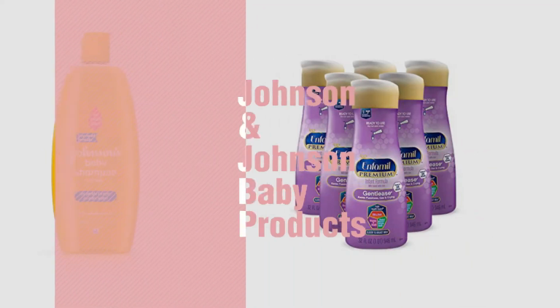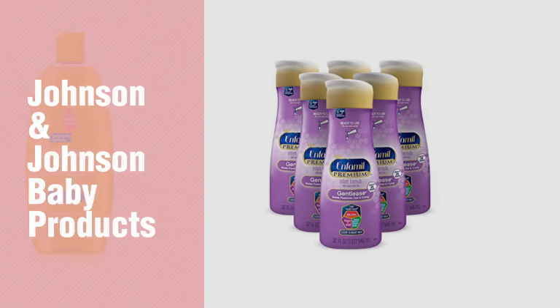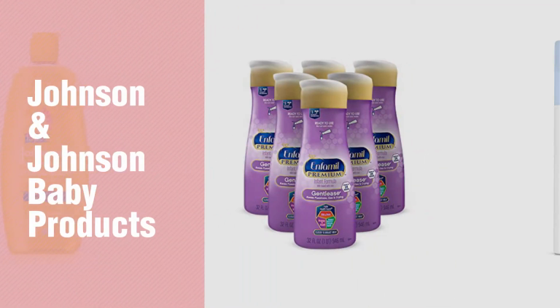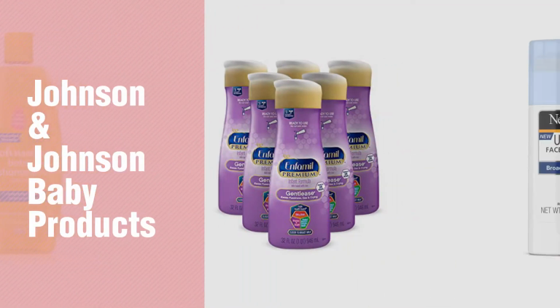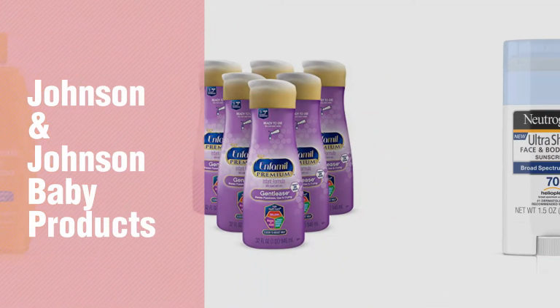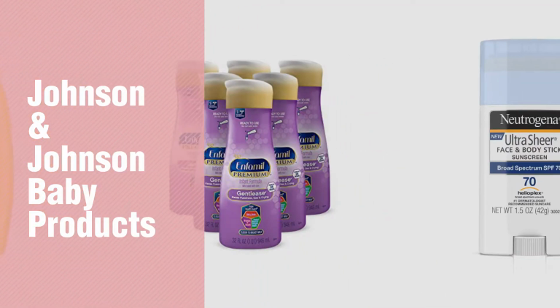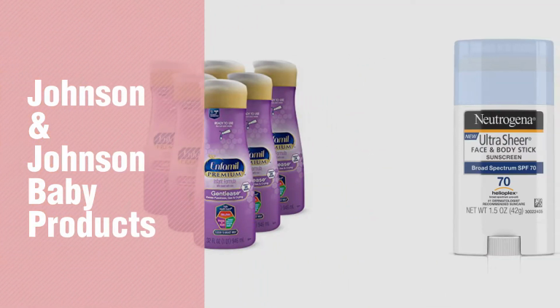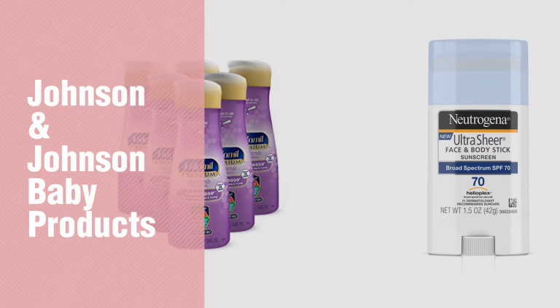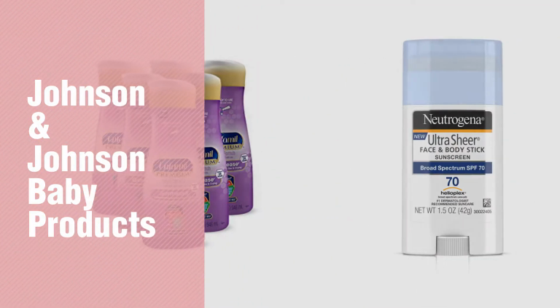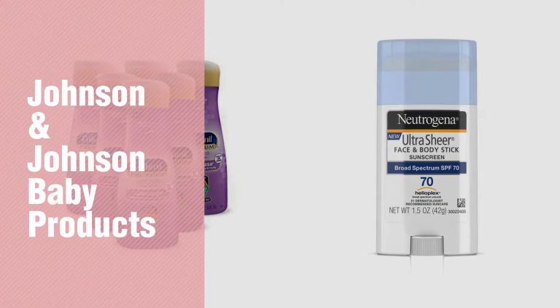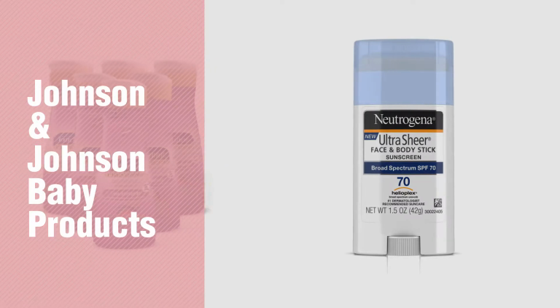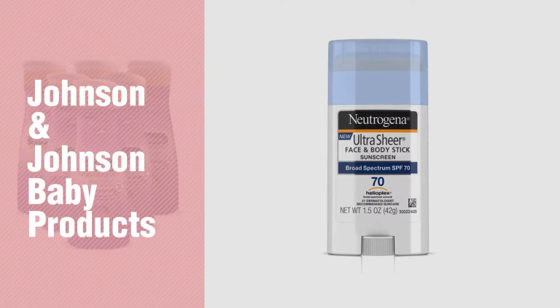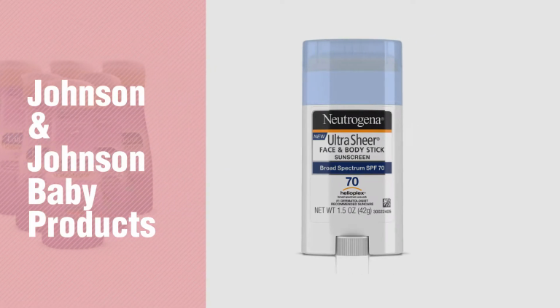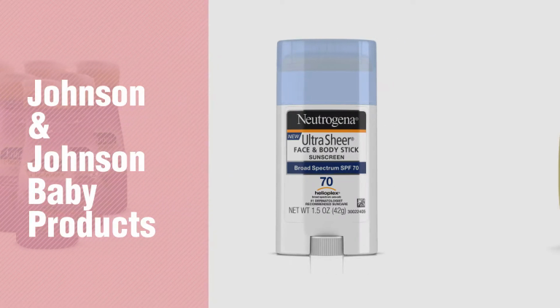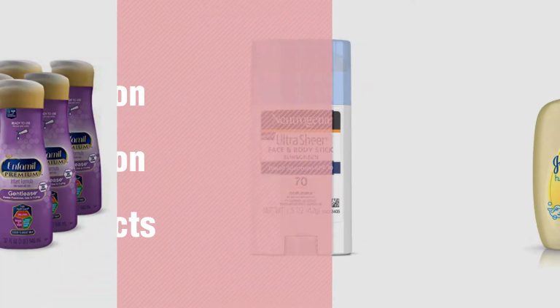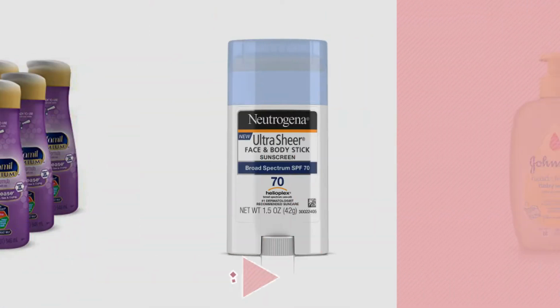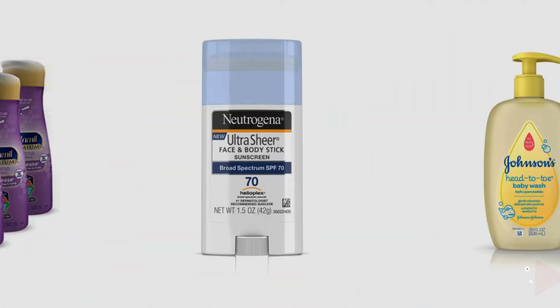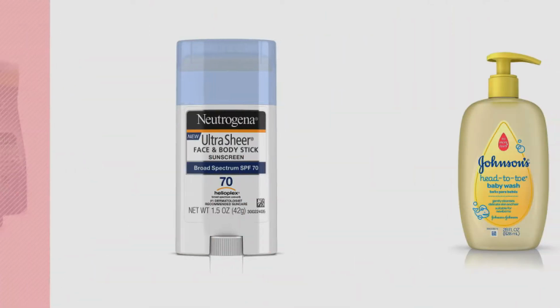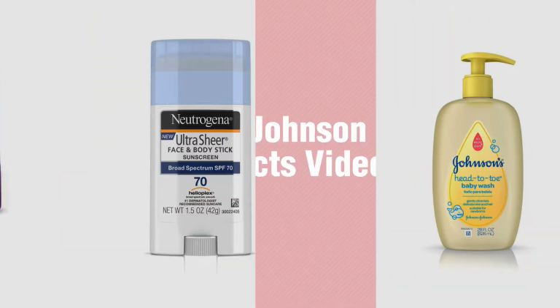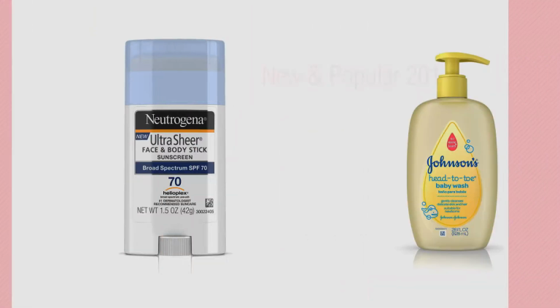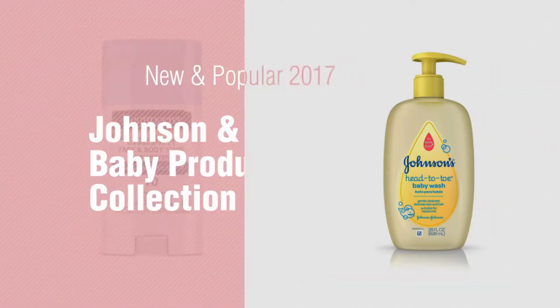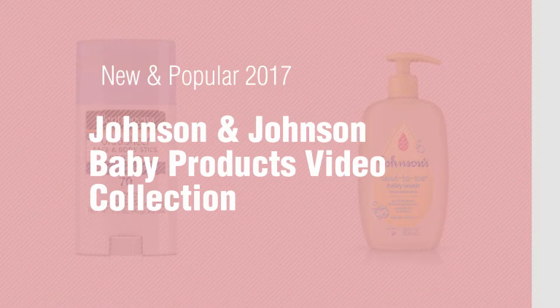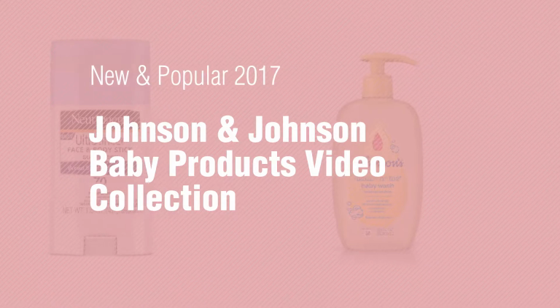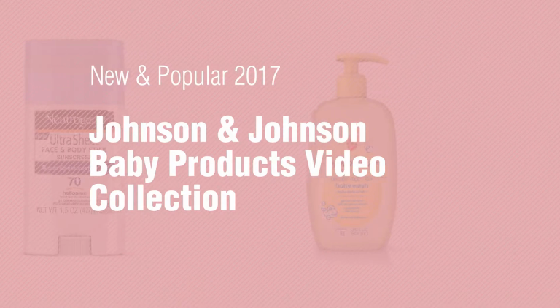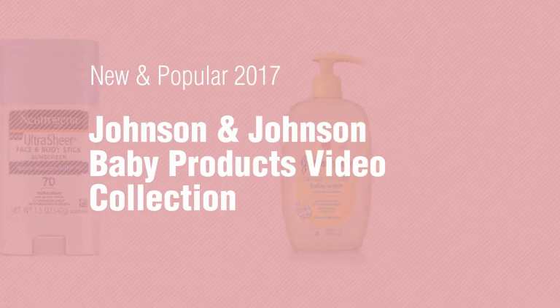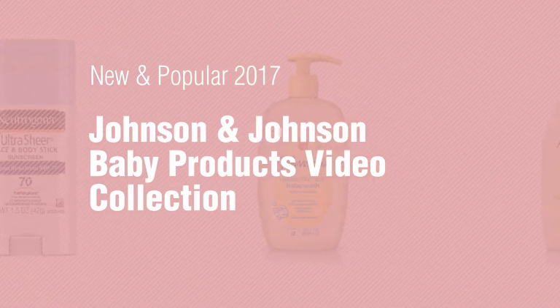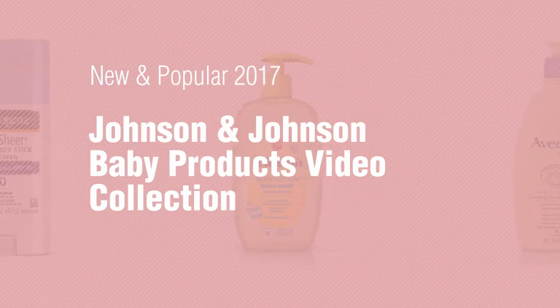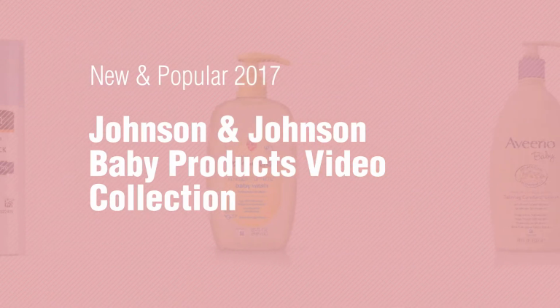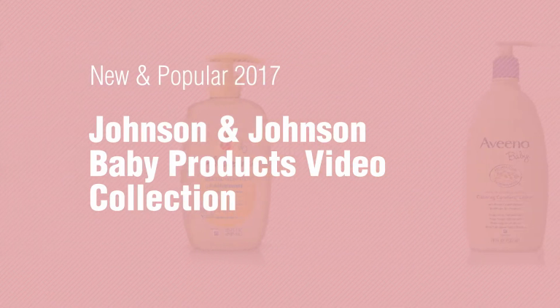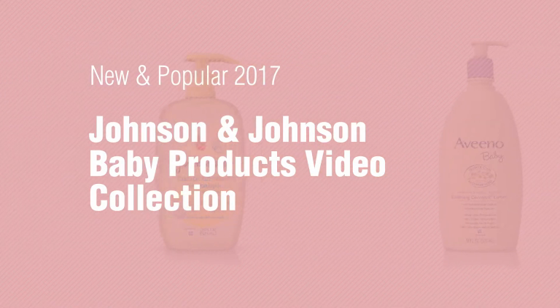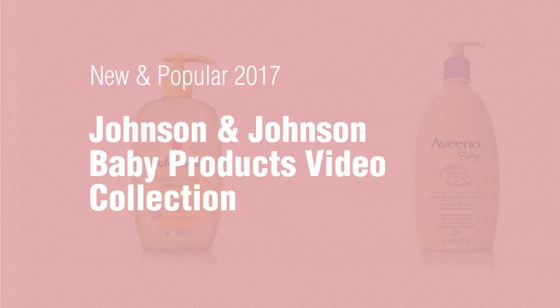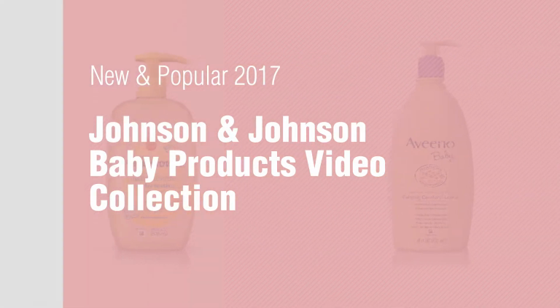If you're looking for Johnson & Johnson baby products, here's a collection you've got to see. New and popular 2017 Johnson & Johnson baby products video collection.